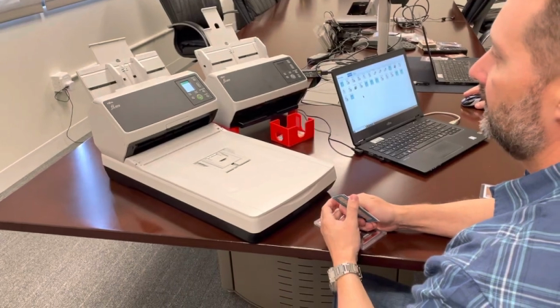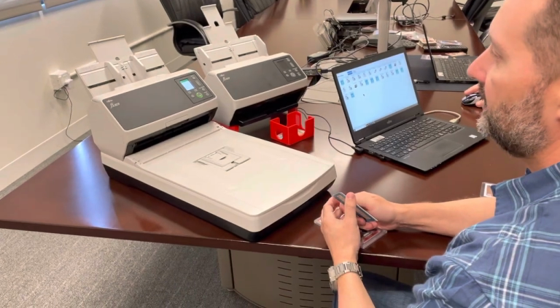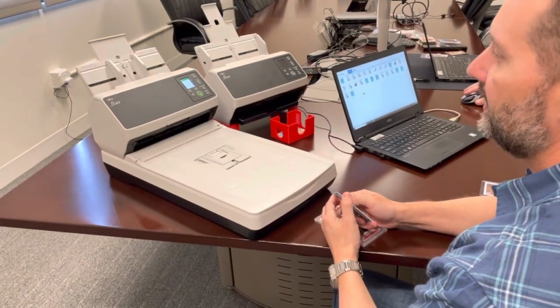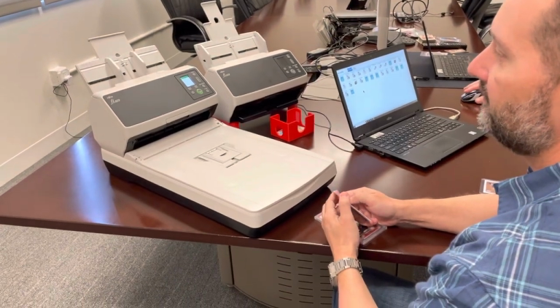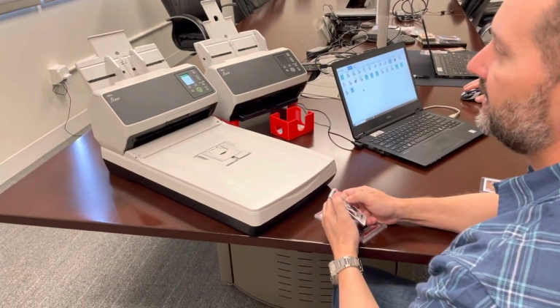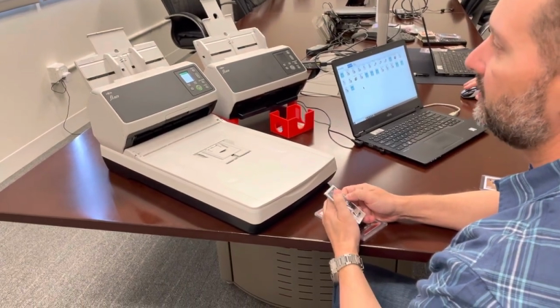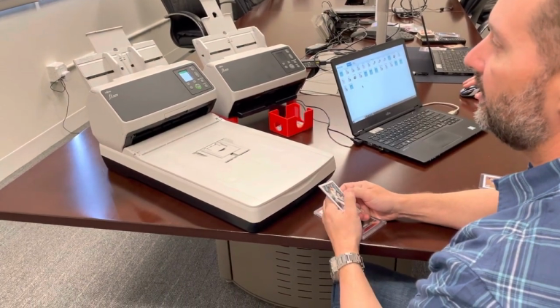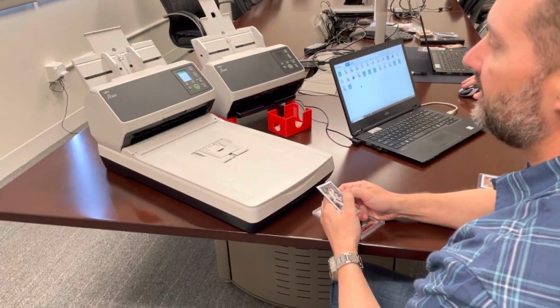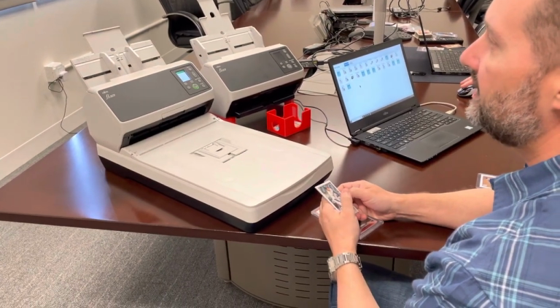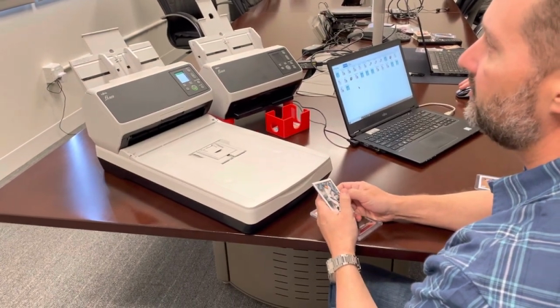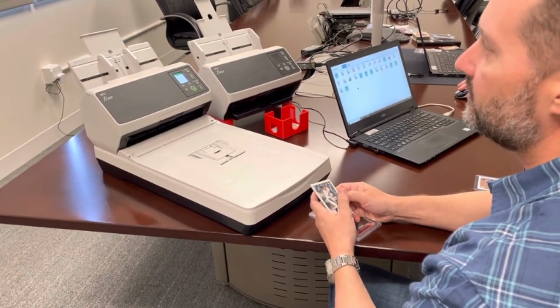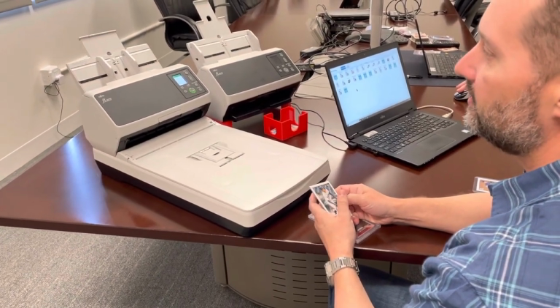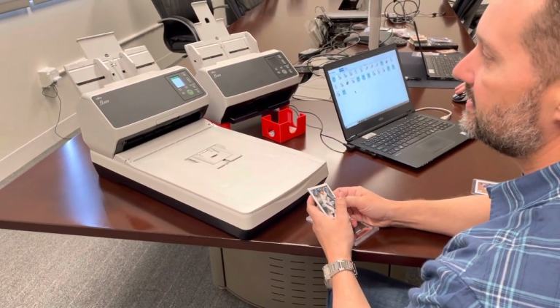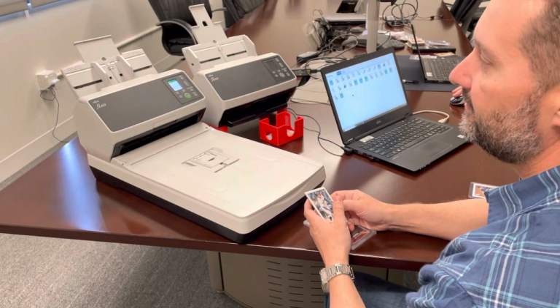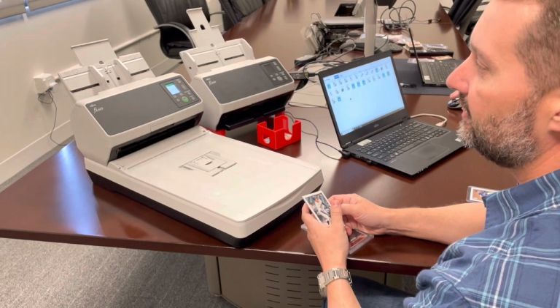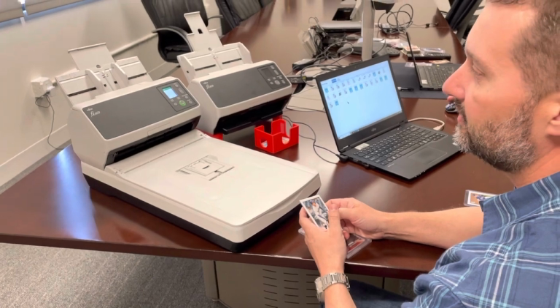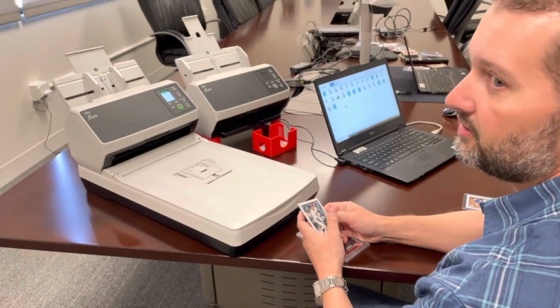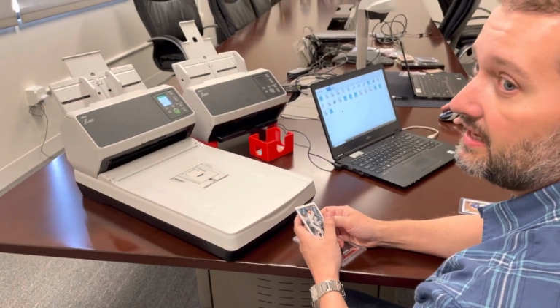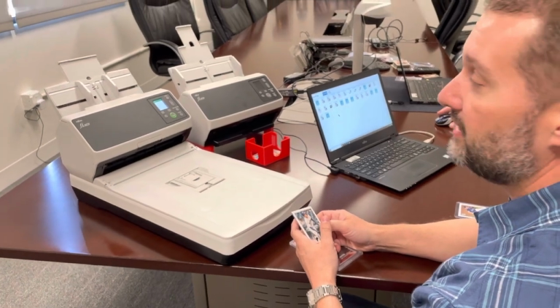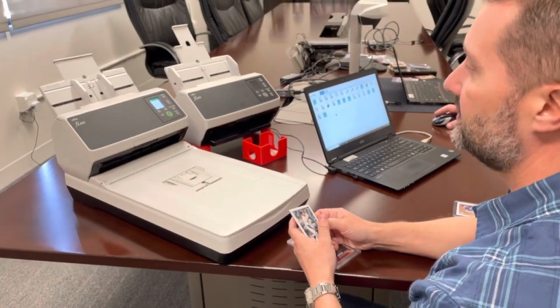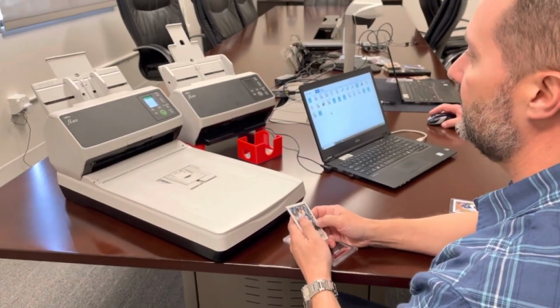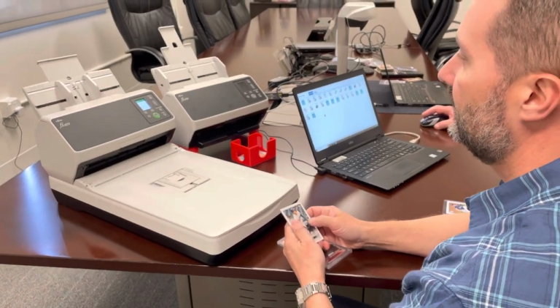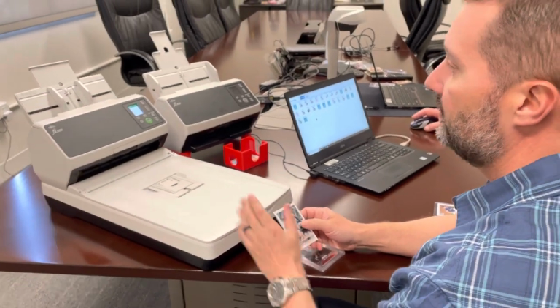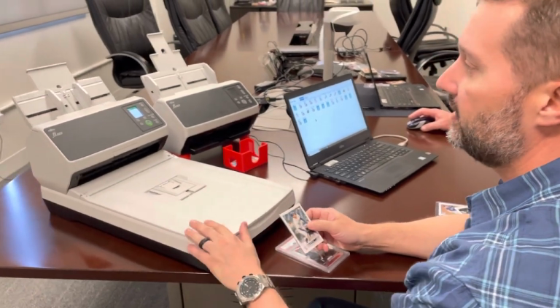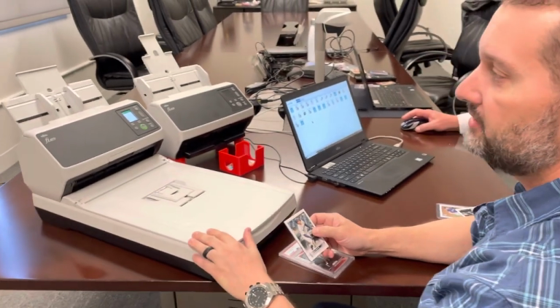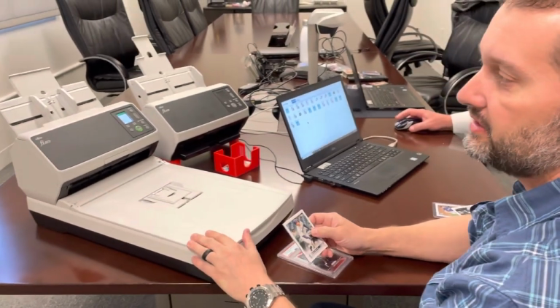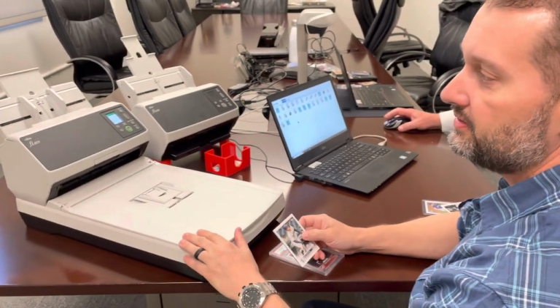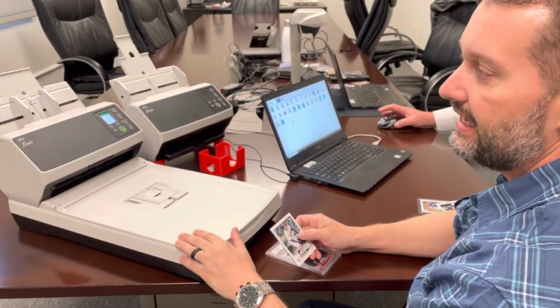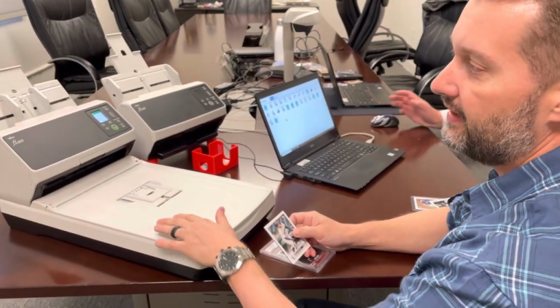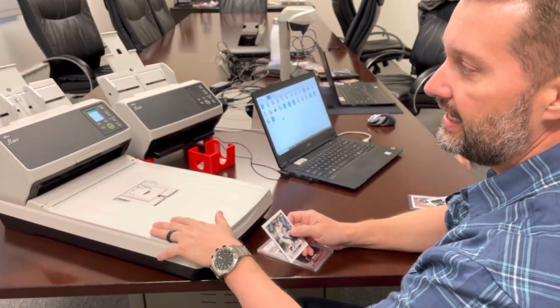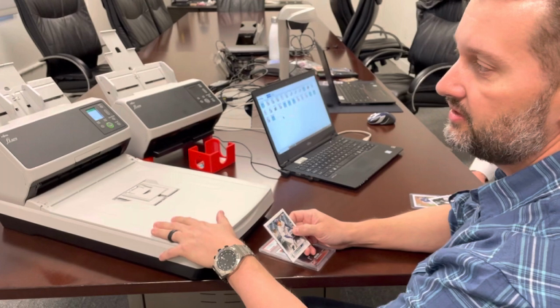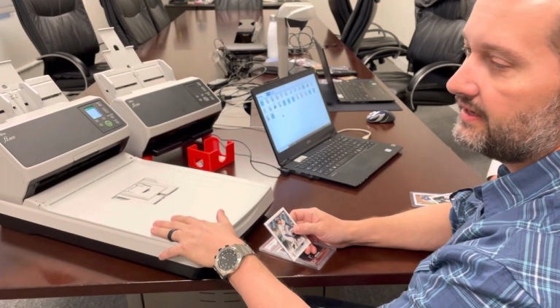Hello everybody. Here we are at the PFU headquarters in Sunnyvale on St. Patrick's Day, and what we want to demonstrate to you is the FI-8270.